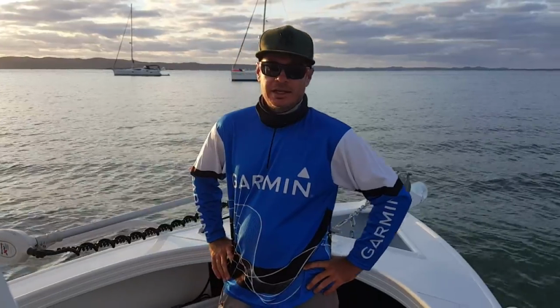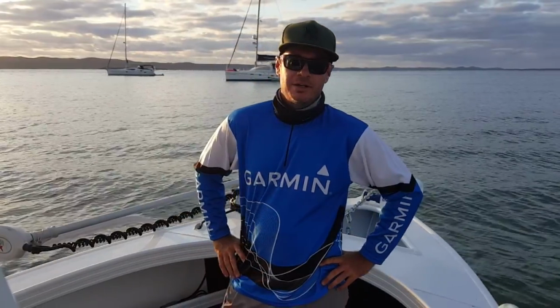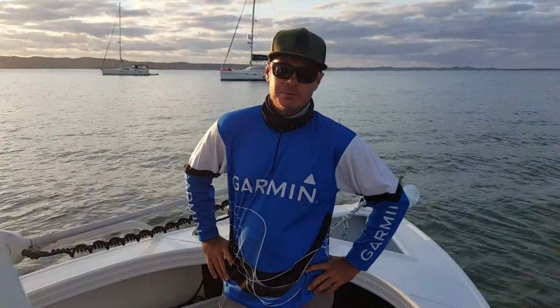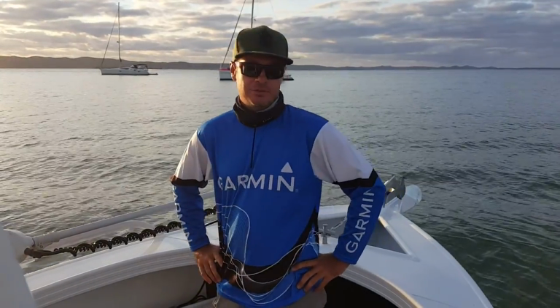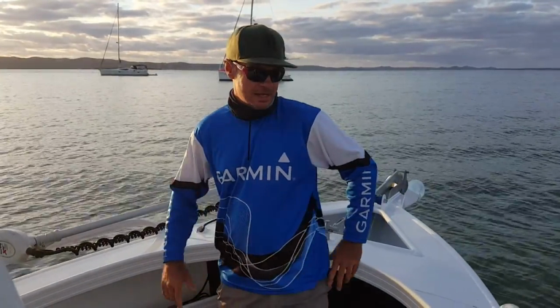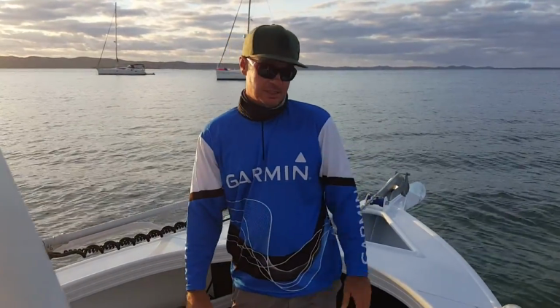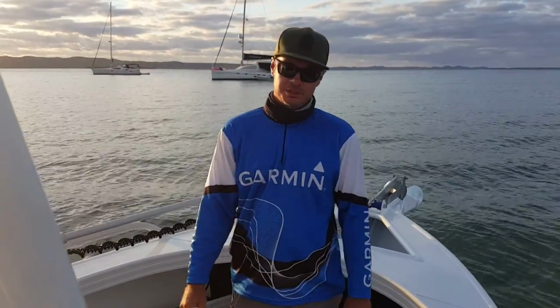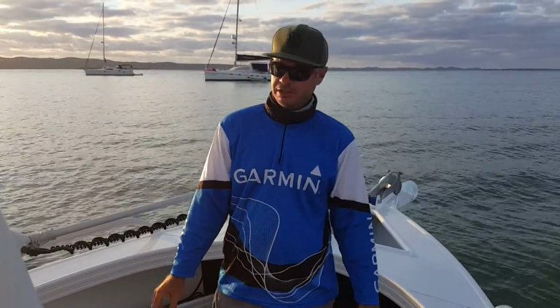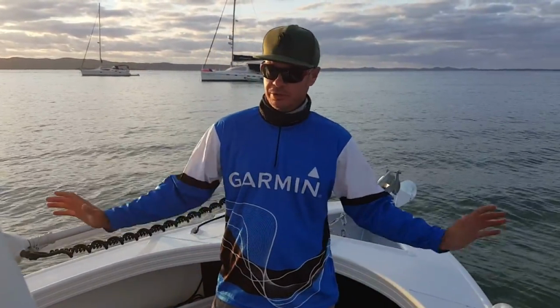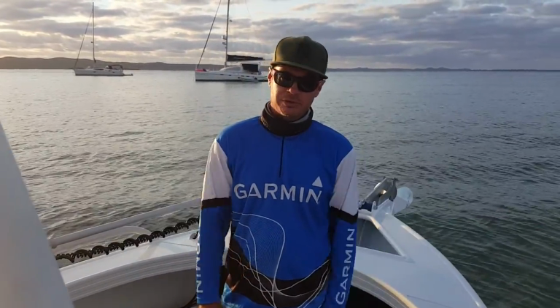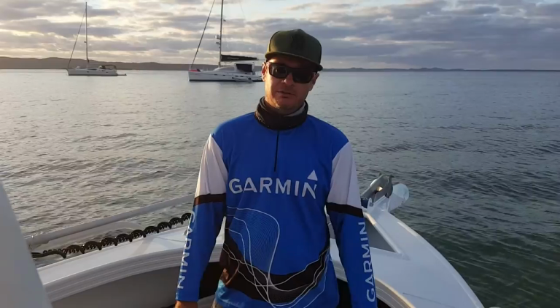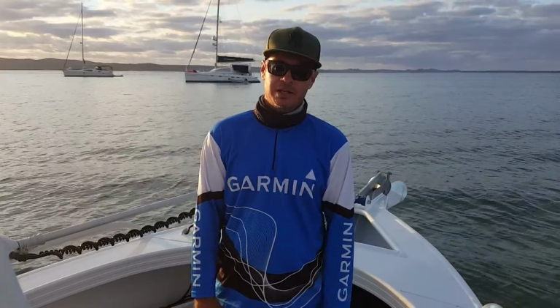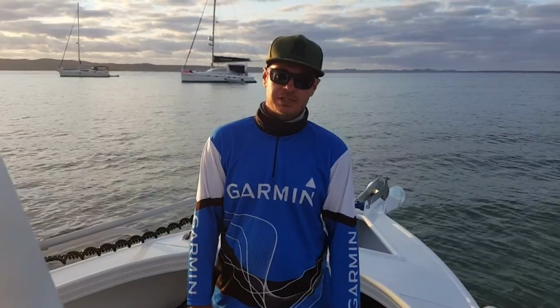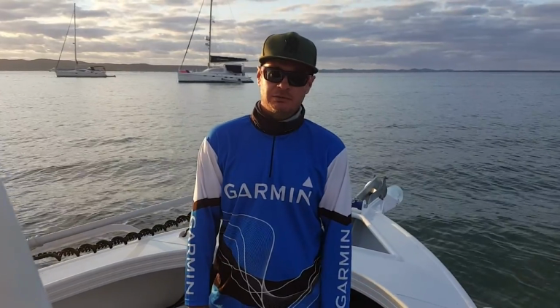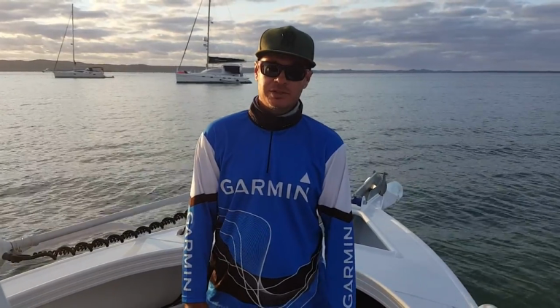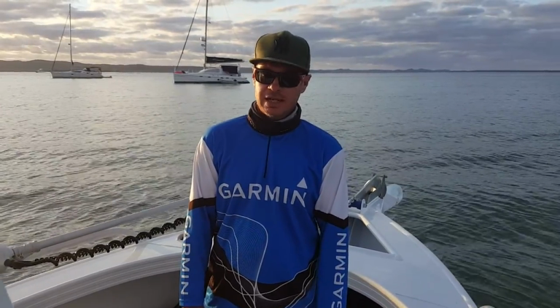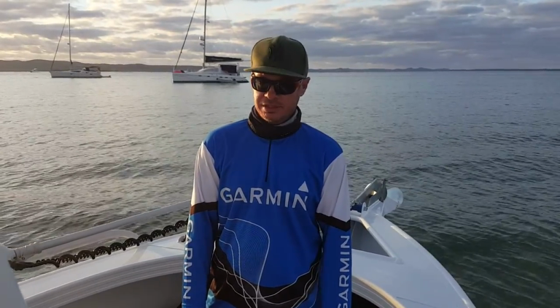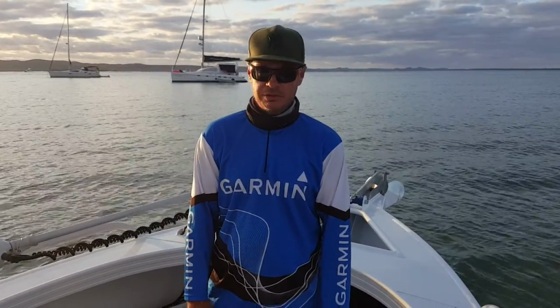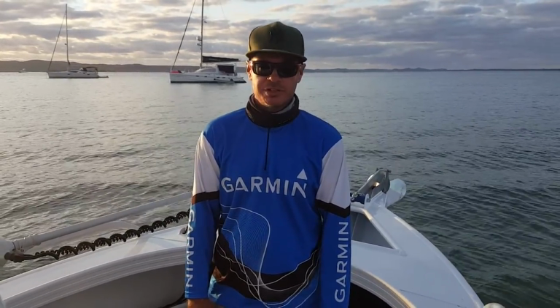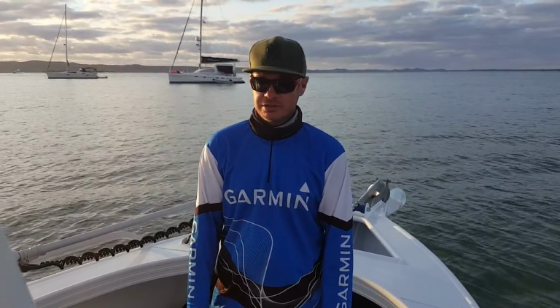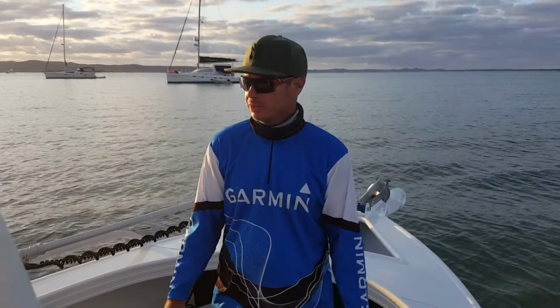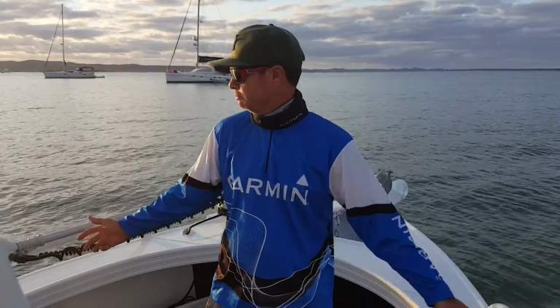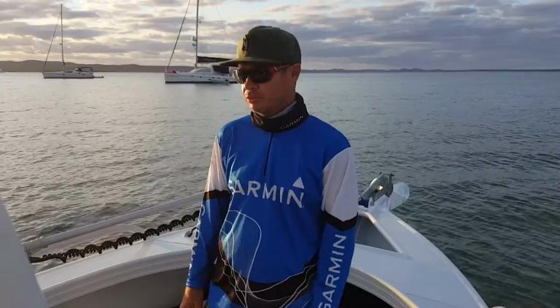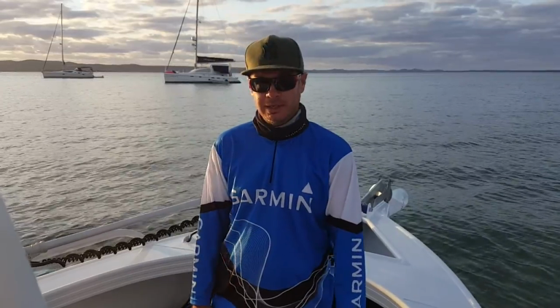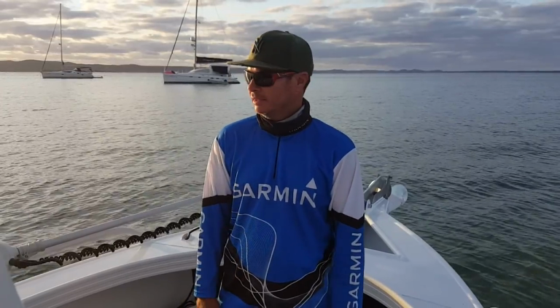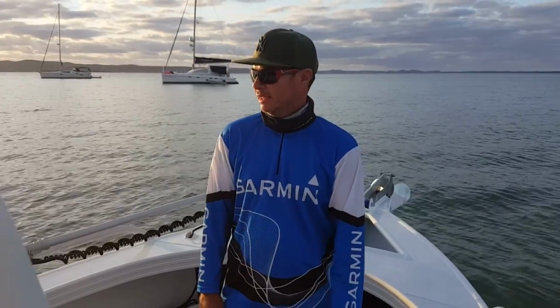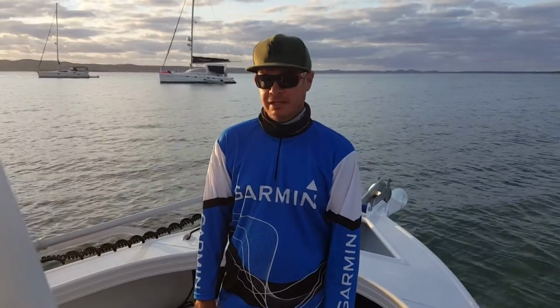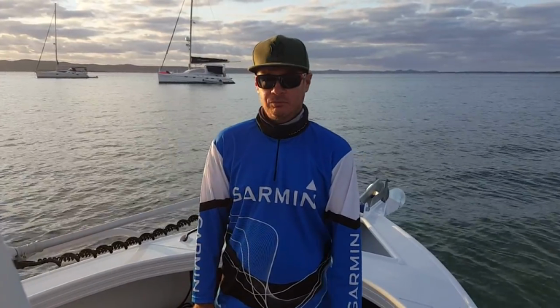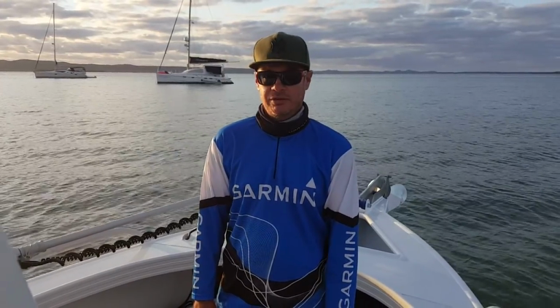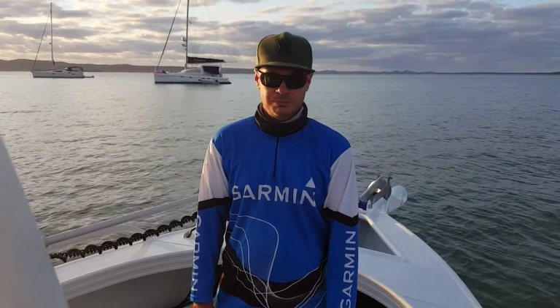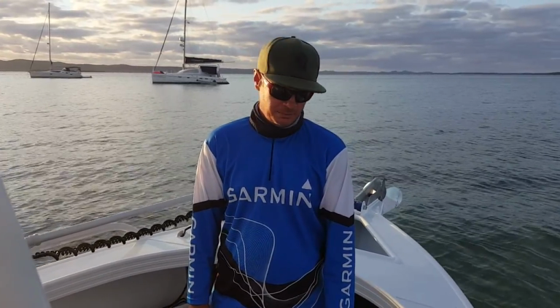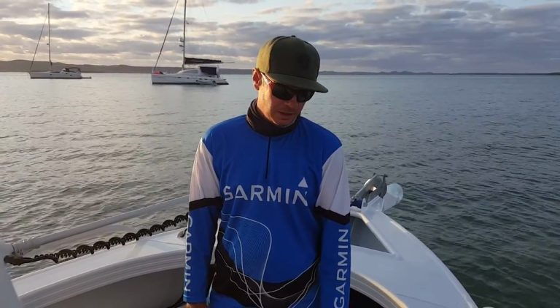How you going everyone, Adam Mortimer from Sea Attics Boats. I just wanted to do a quick walkthrough of a brand new 6.1 Great Northern TJ which is doing its first sea trials this morning in beautiful Moreton Bay, and we're here at Horseshoe Bay on Peel Island.